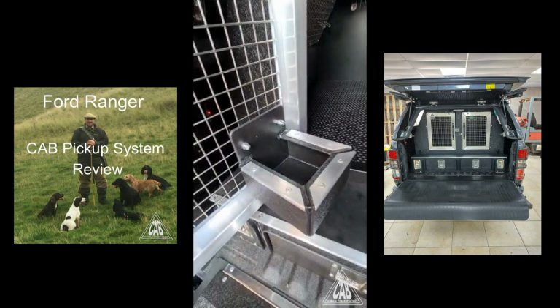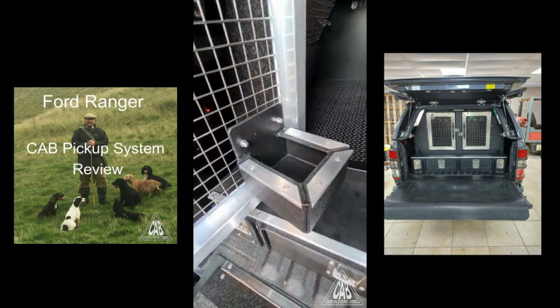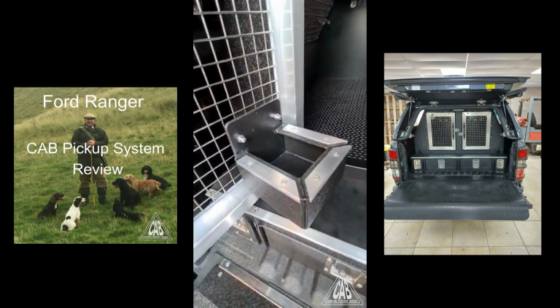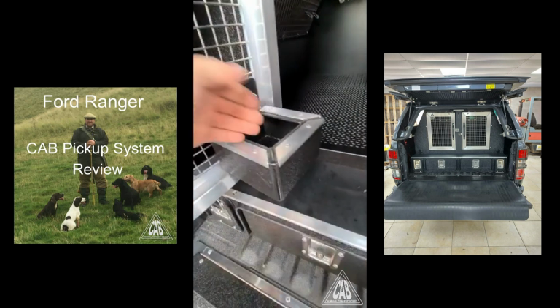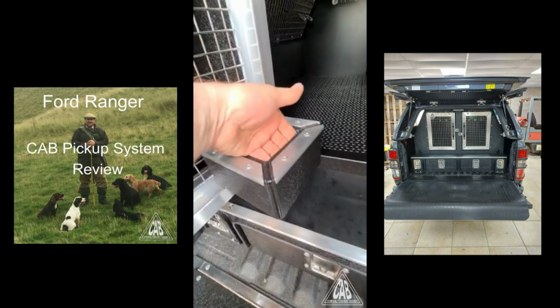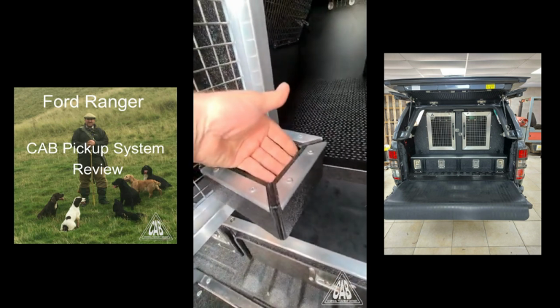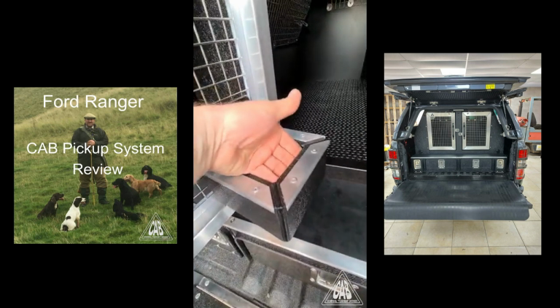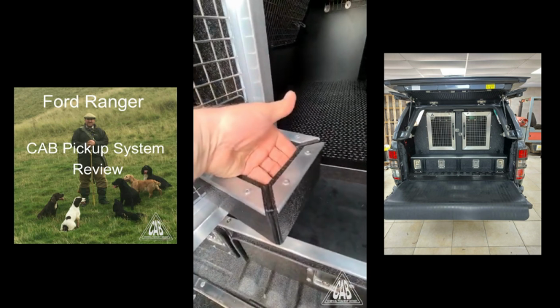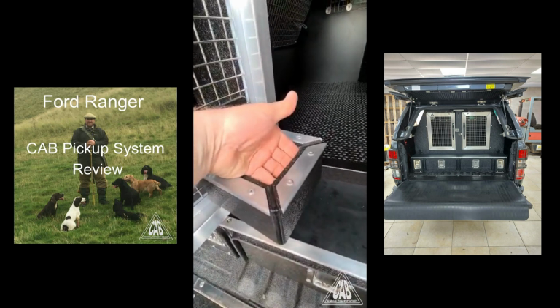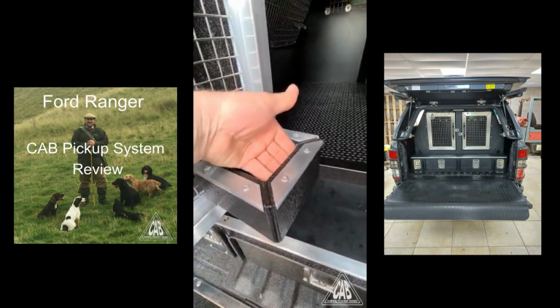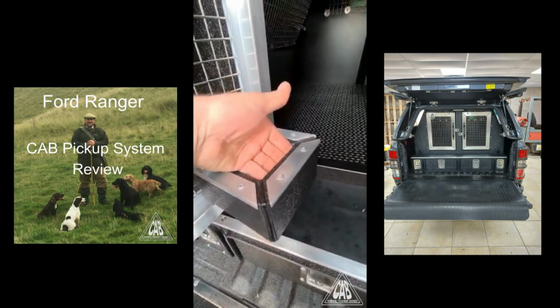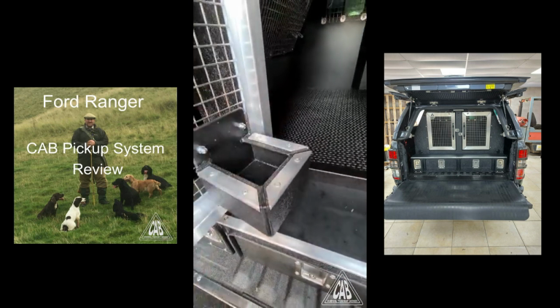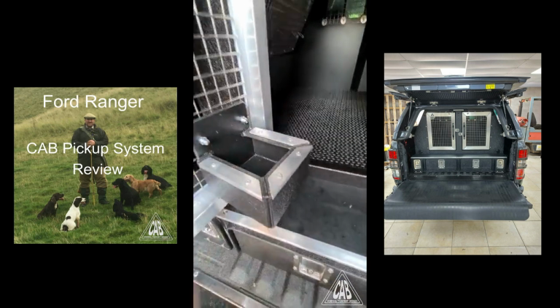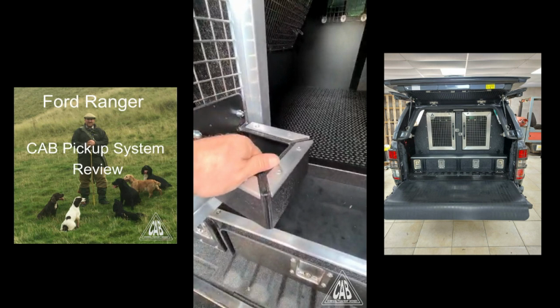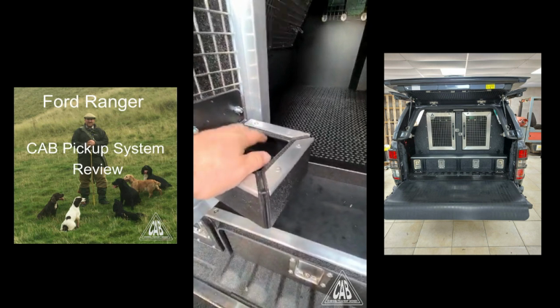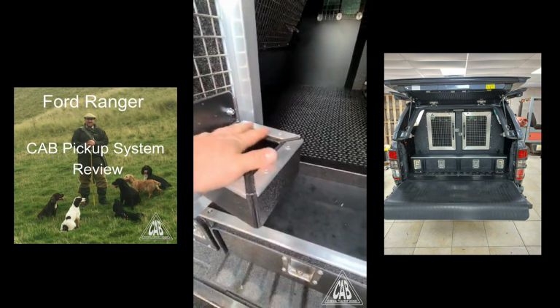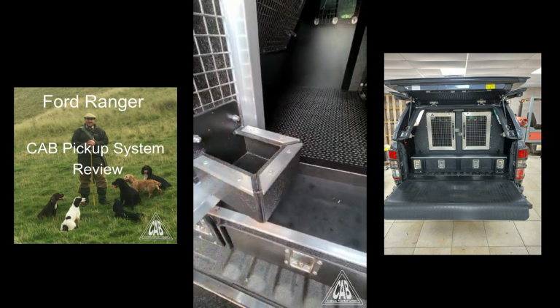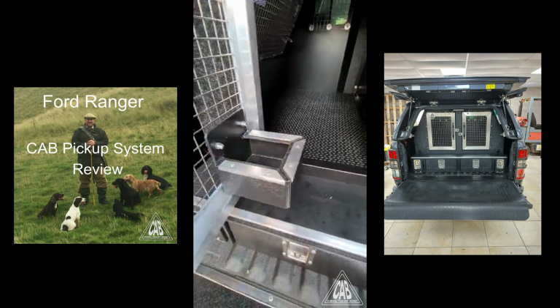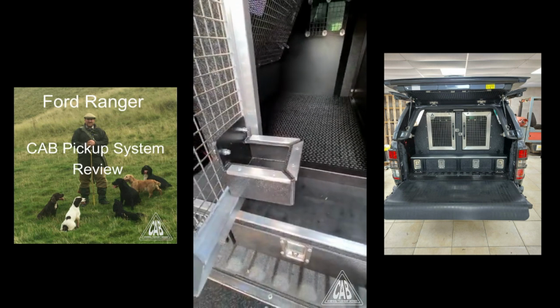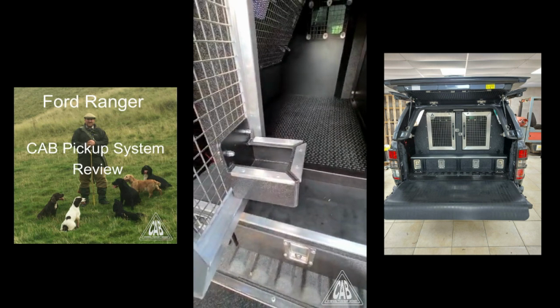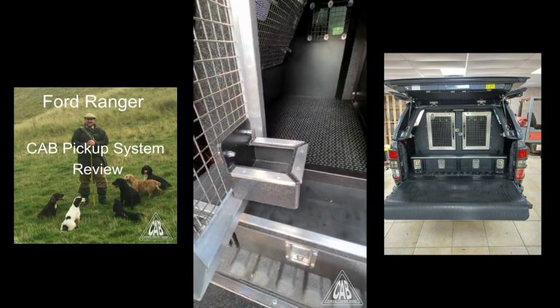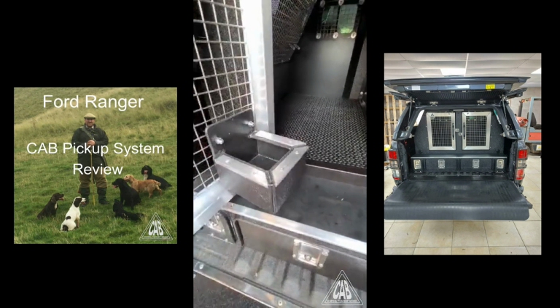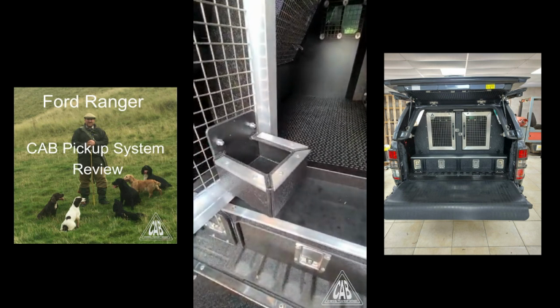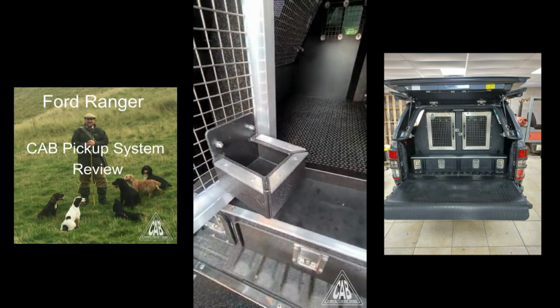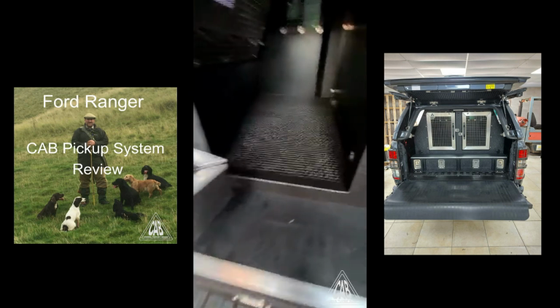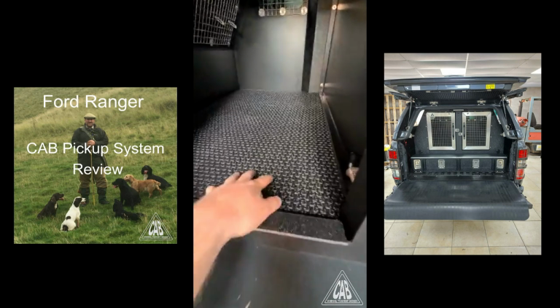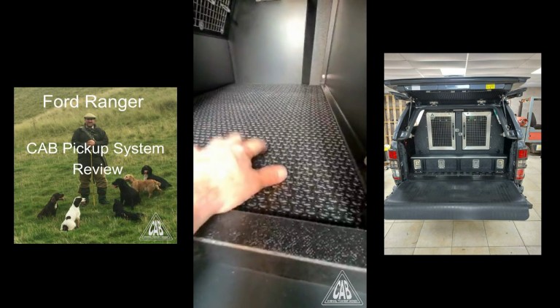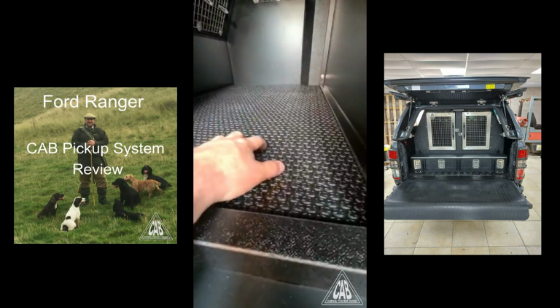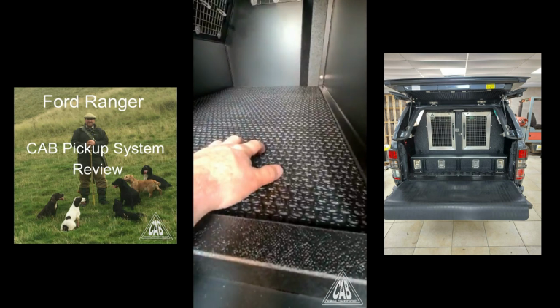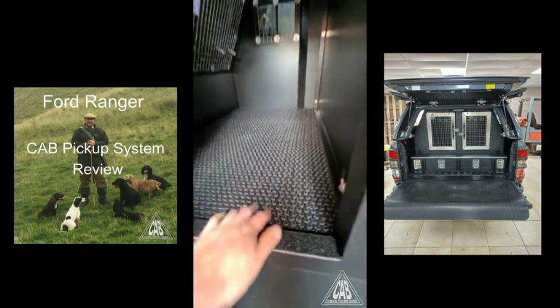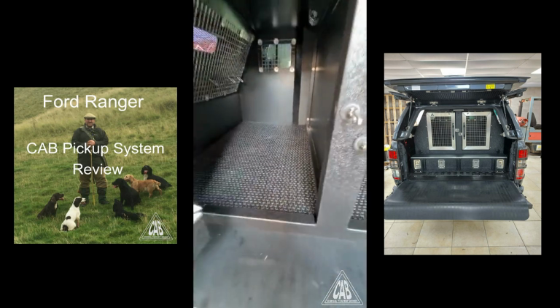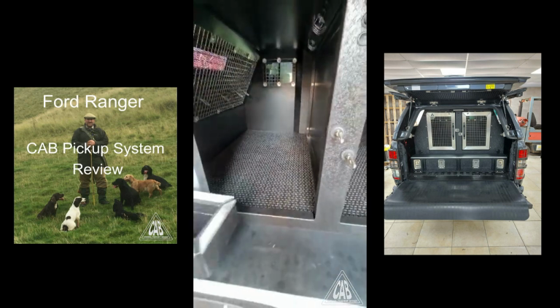The newly designed drinking bowls have a built-in flap so that when you have water in there and drive off, it doesn't flood the place. There's also heavy-duty anti-slip matting on the floor.